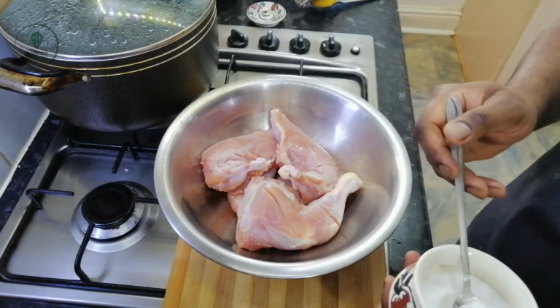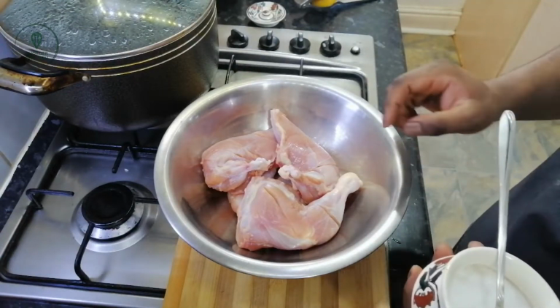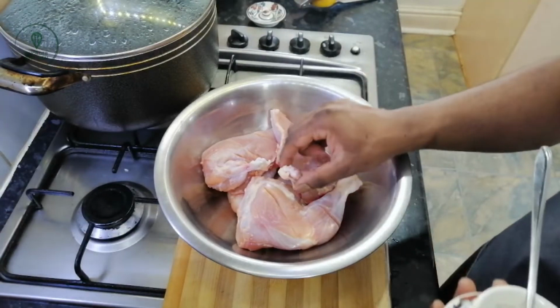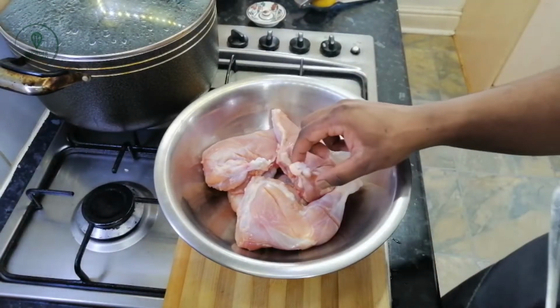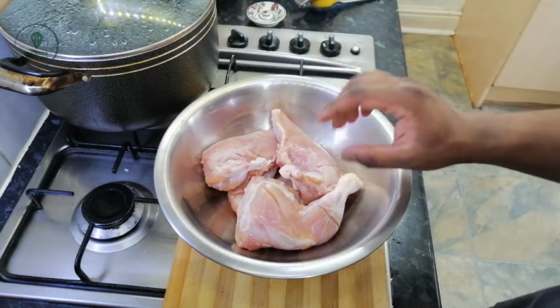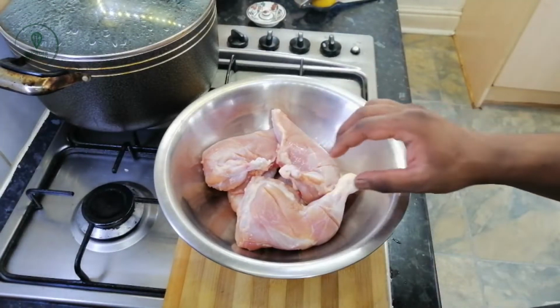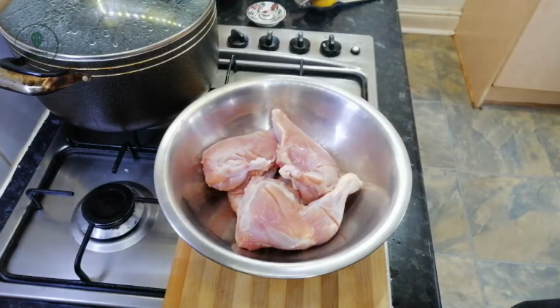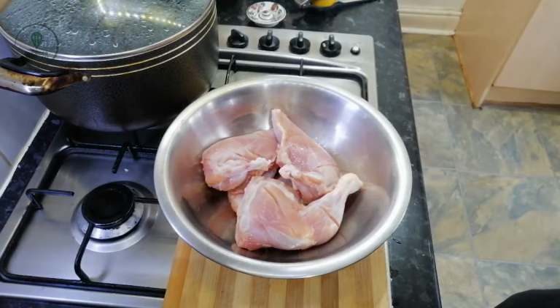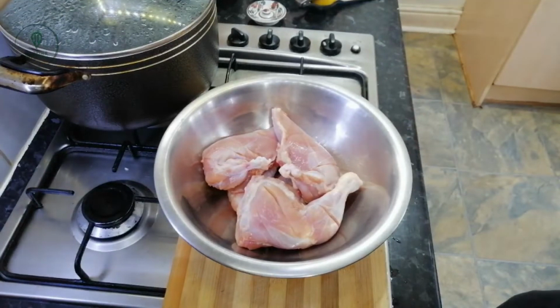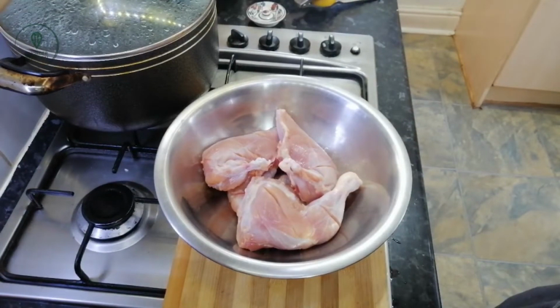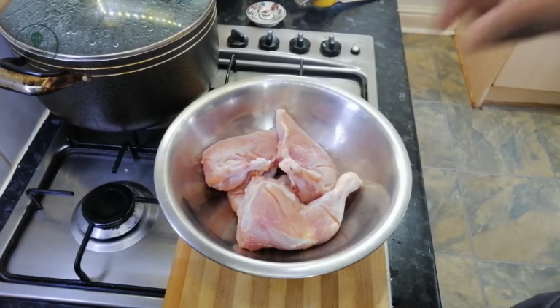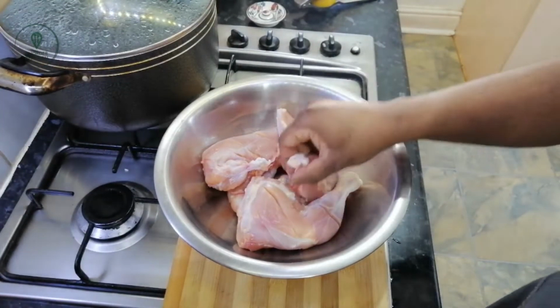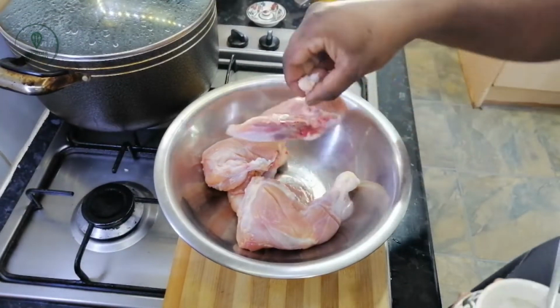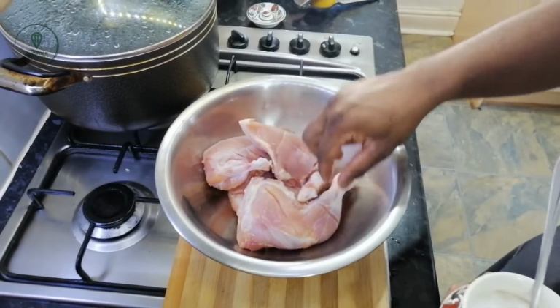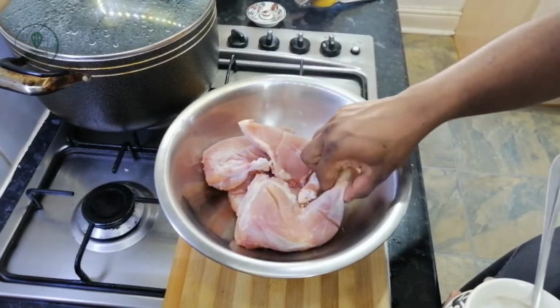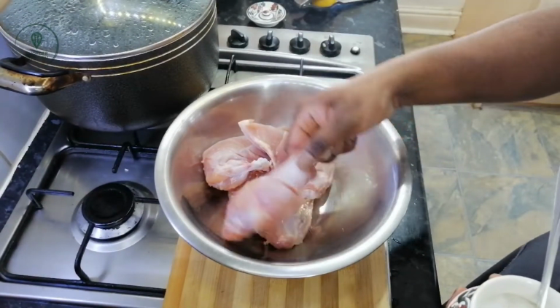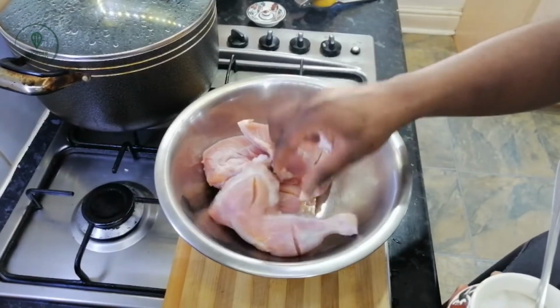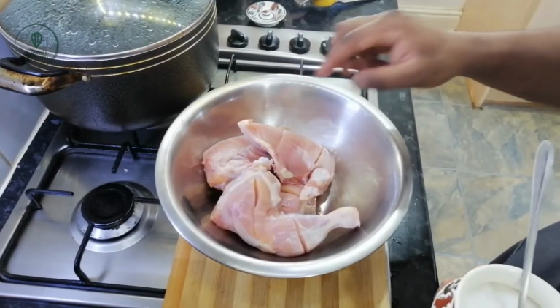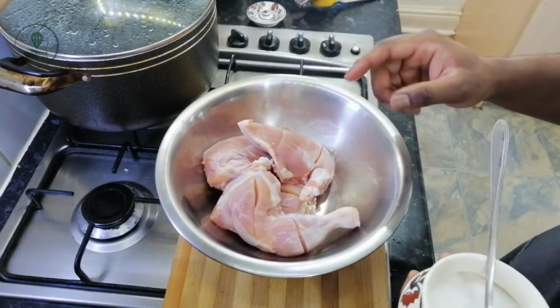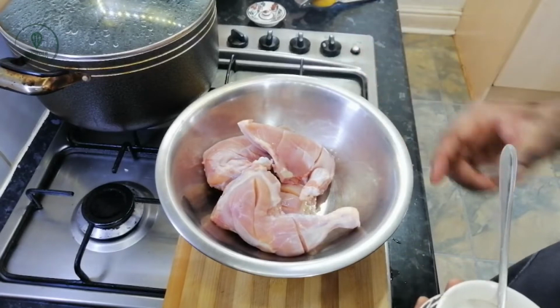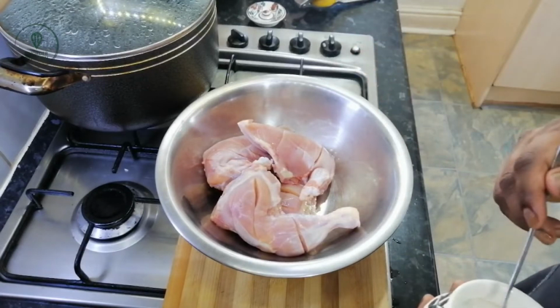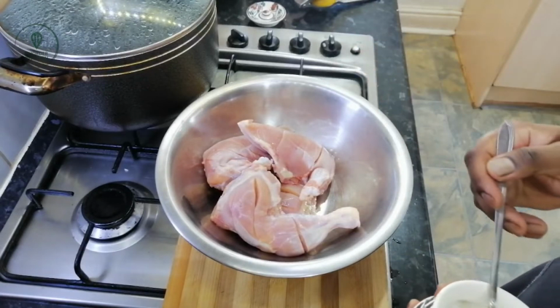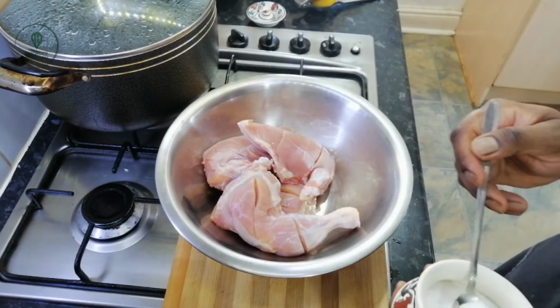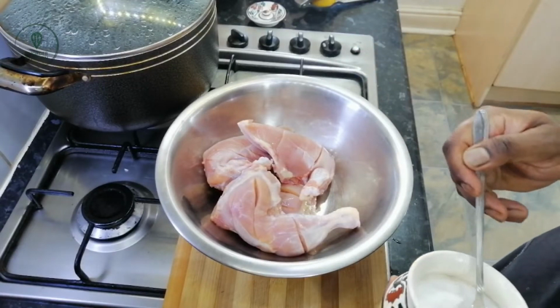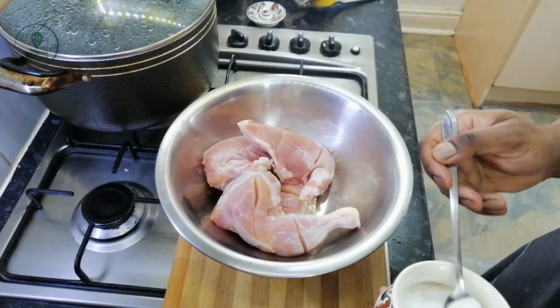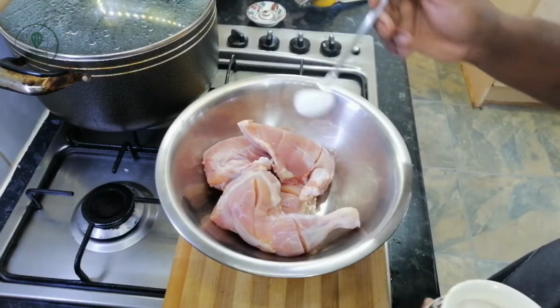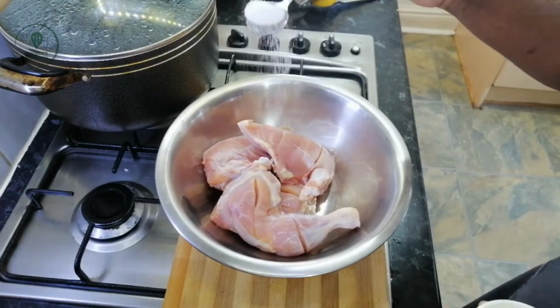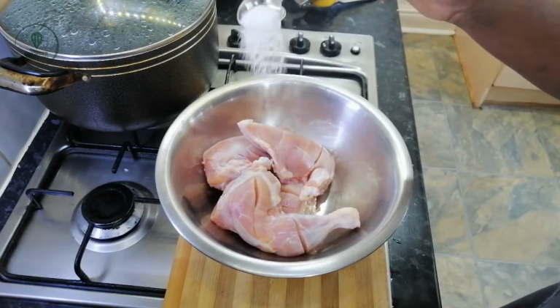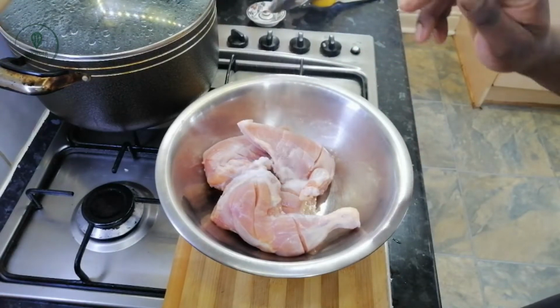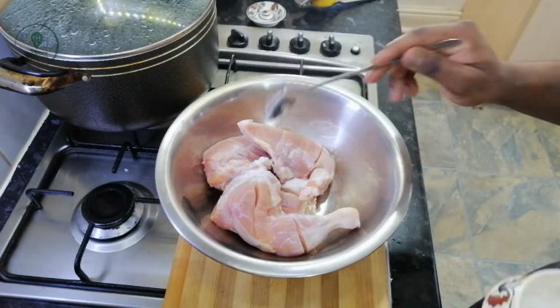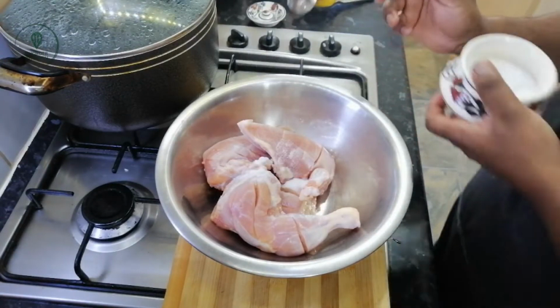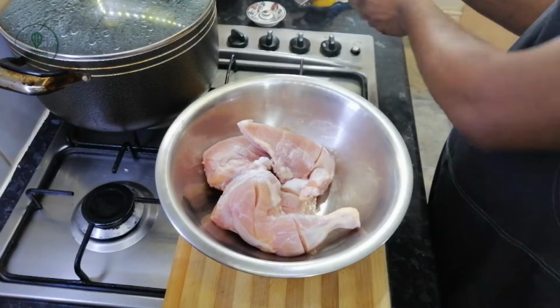I am going to add 1 chicken. The chicken is more than 1 chicken.